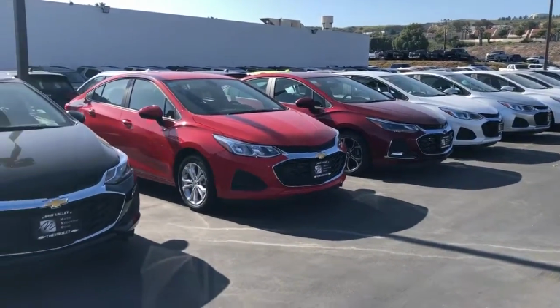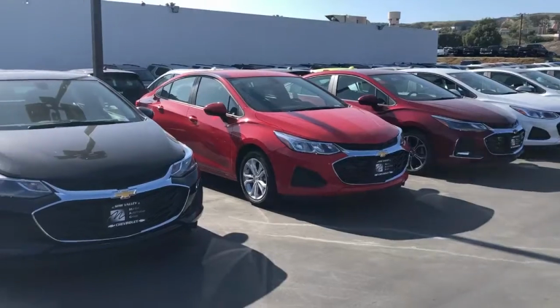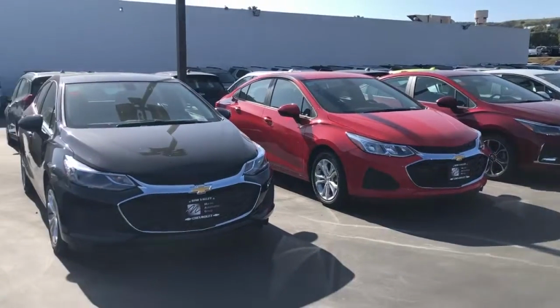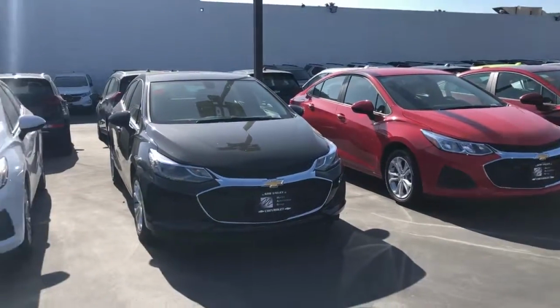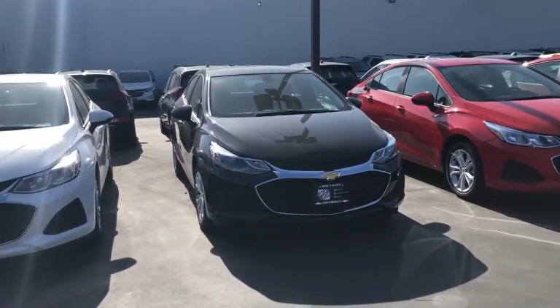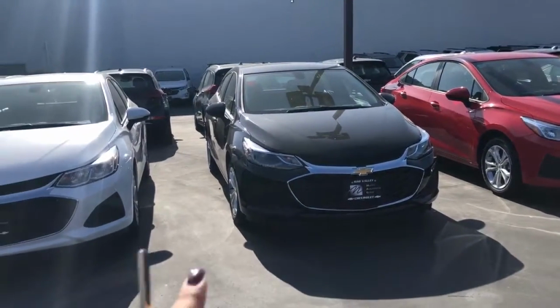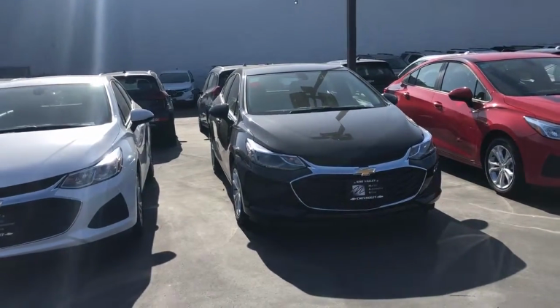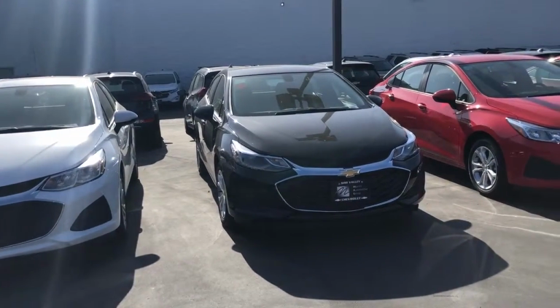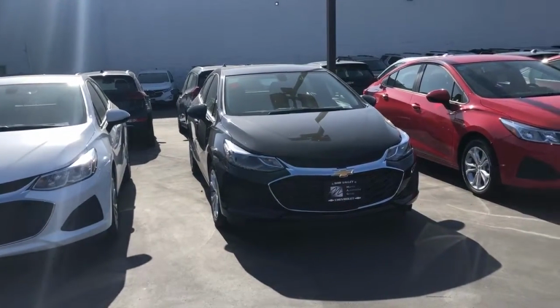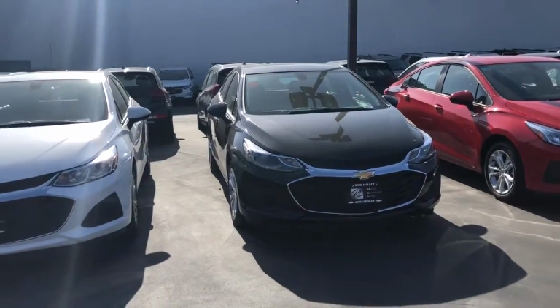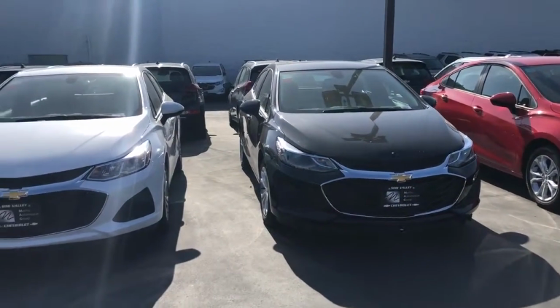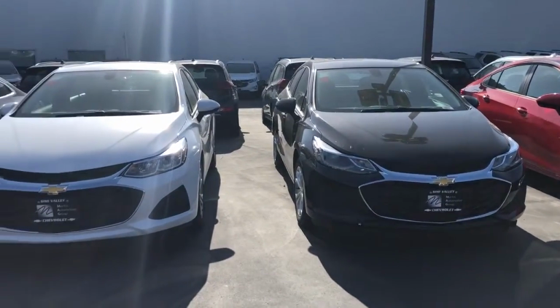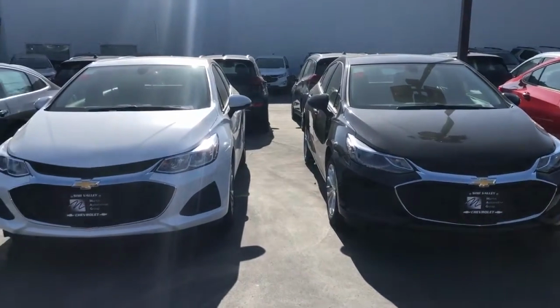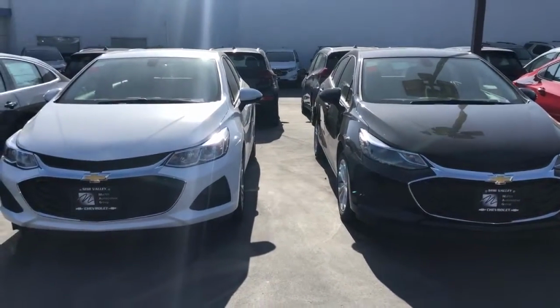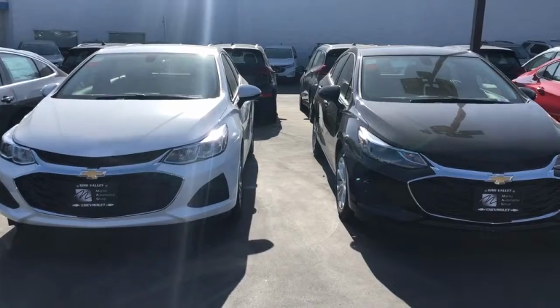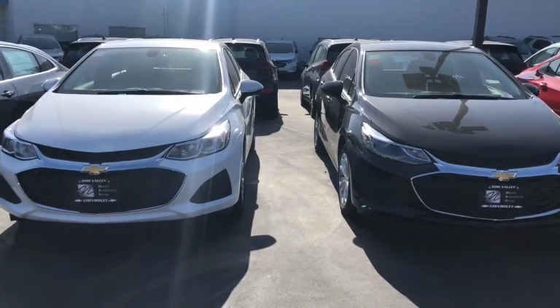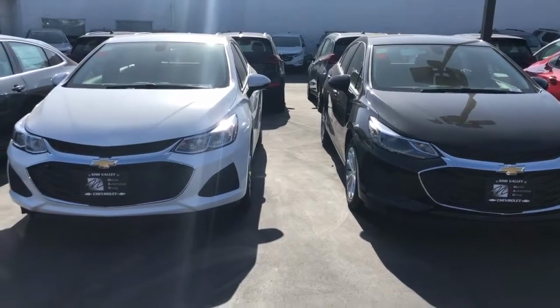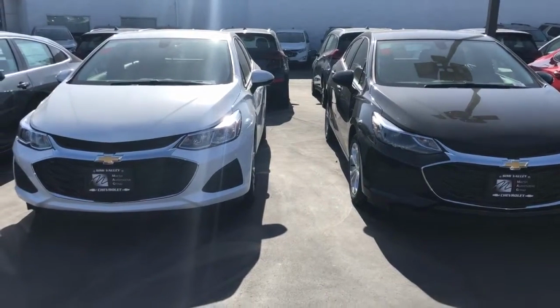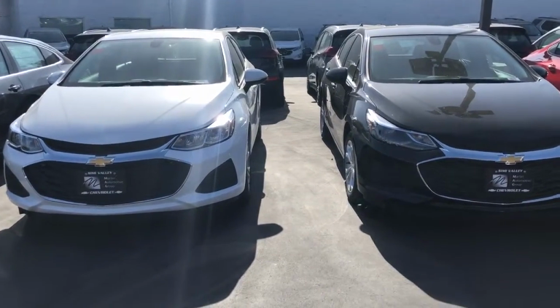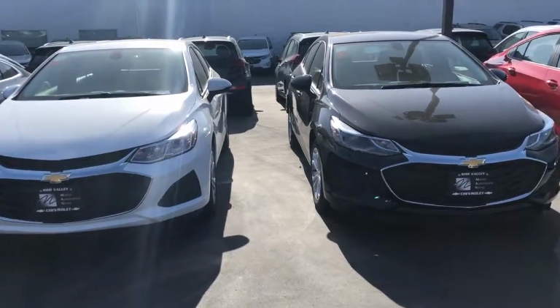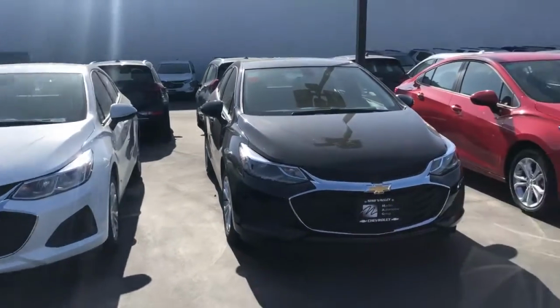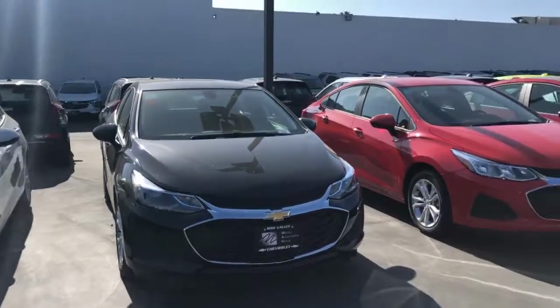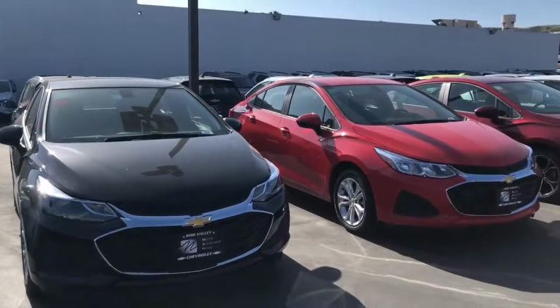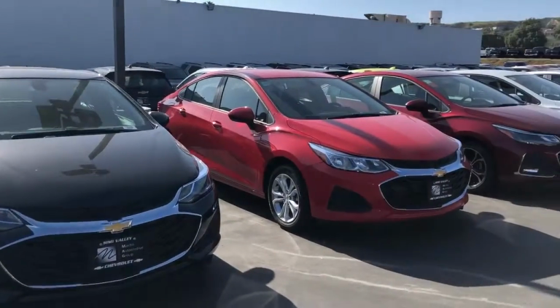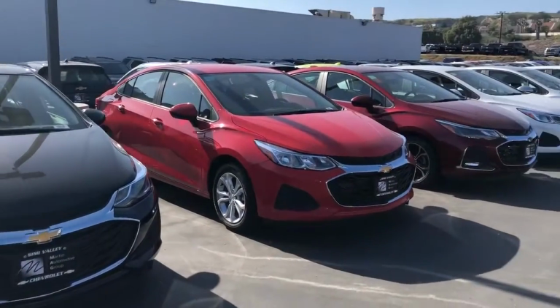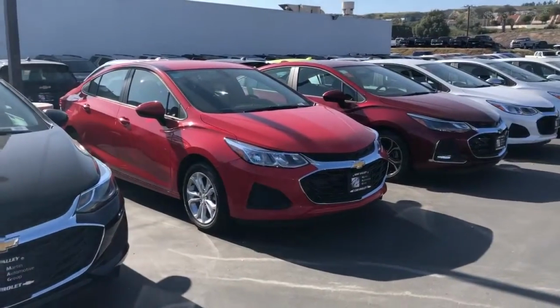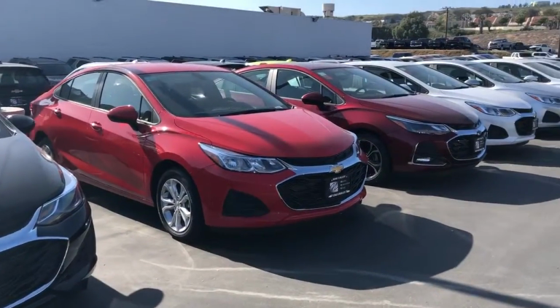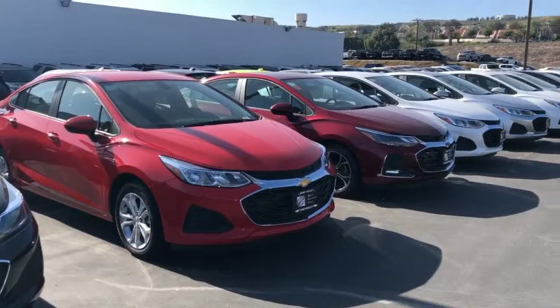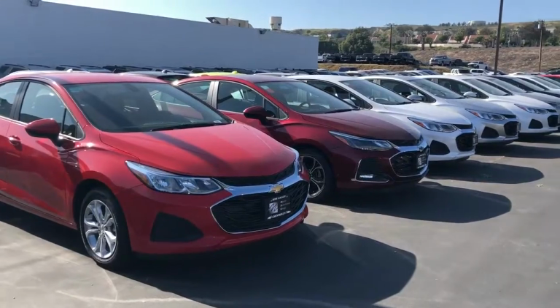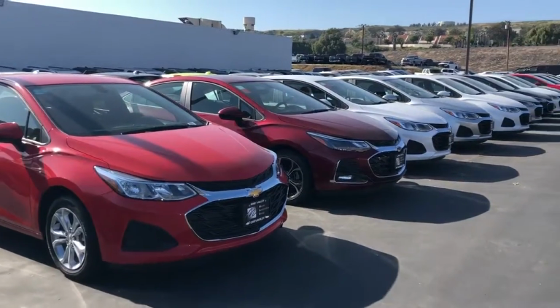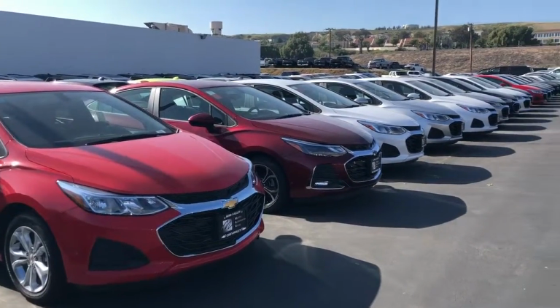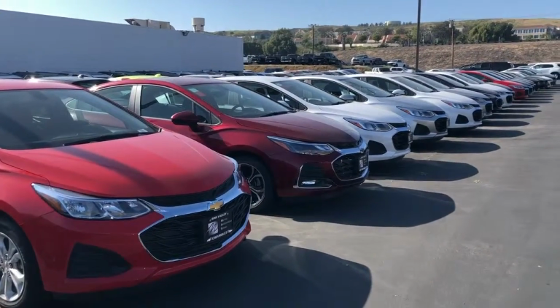I have a couple of hatchbacks like these two right here. Some of them have the RS package, which gives a little bit of extra features. We have some base model Cruzes and then we have some Premier Cruzes too.